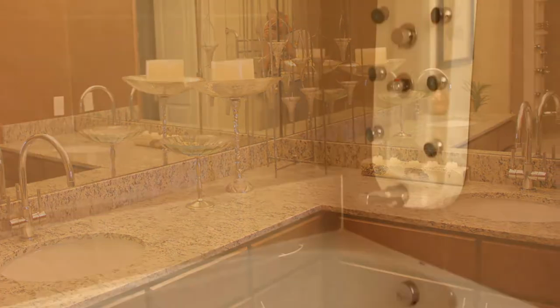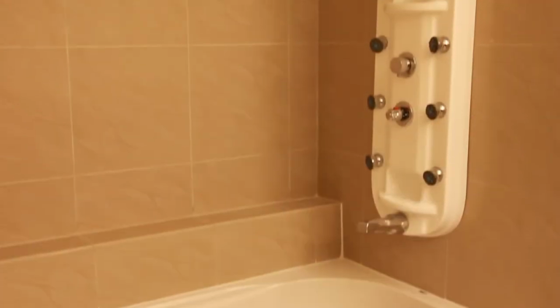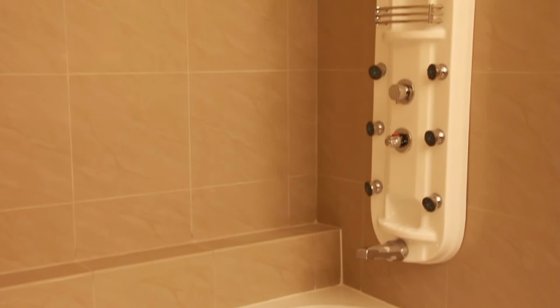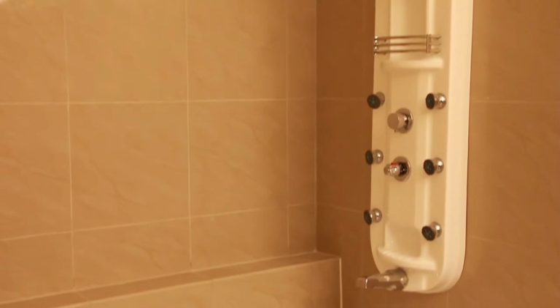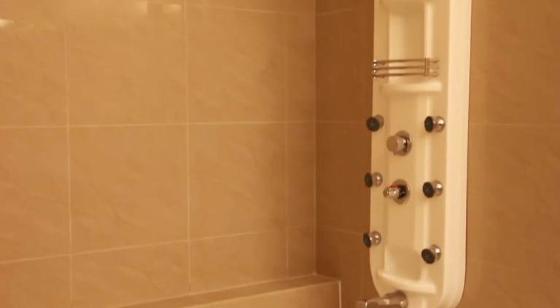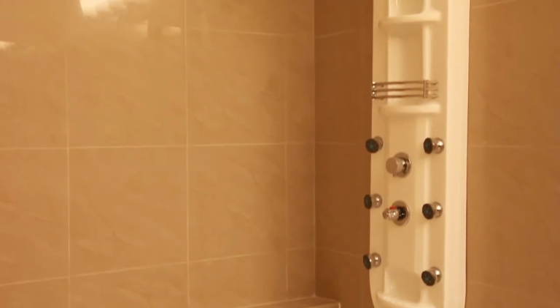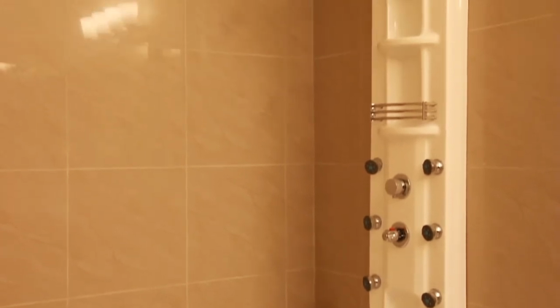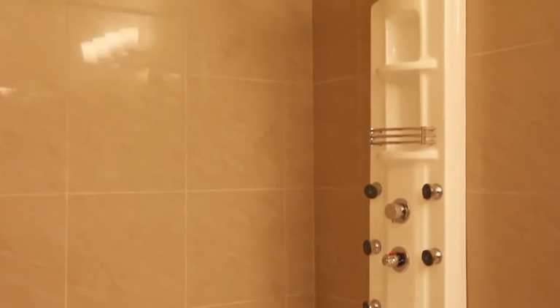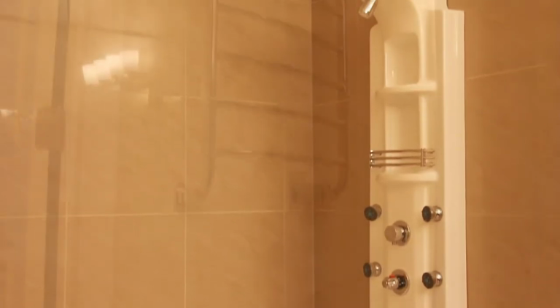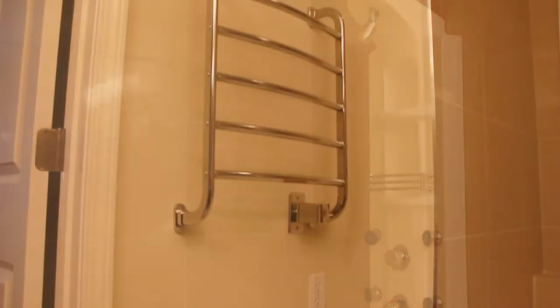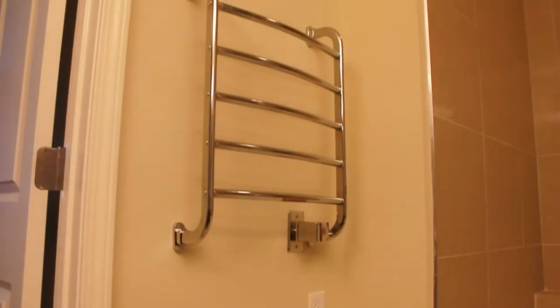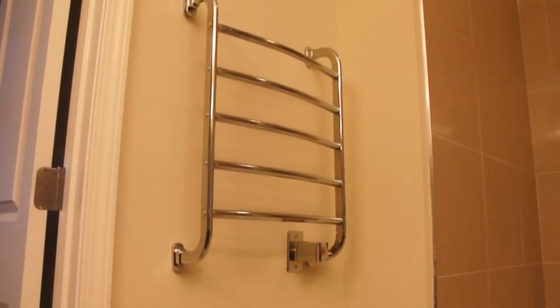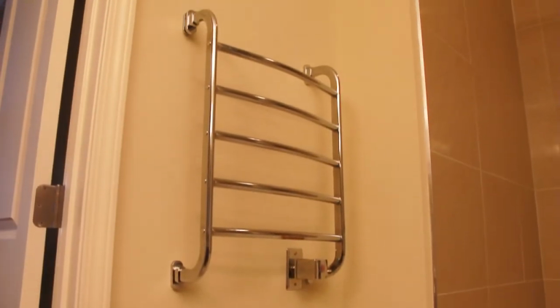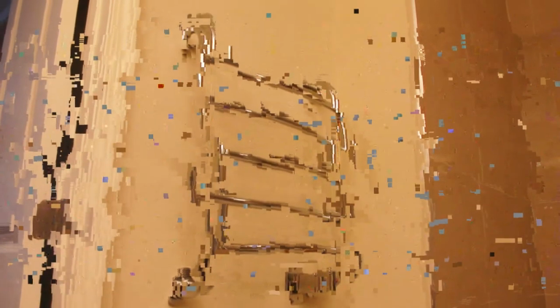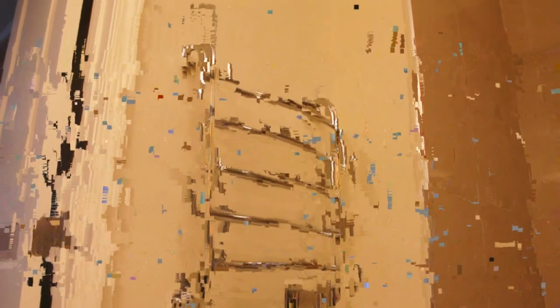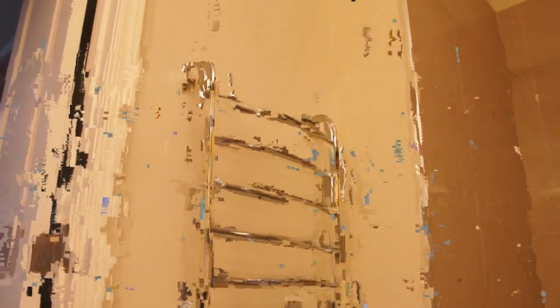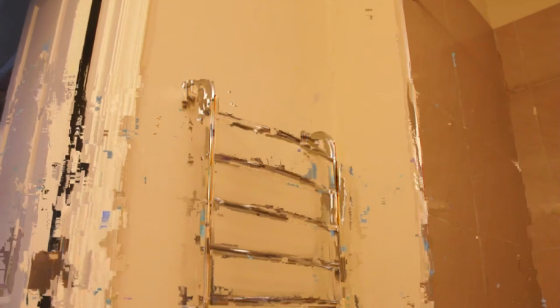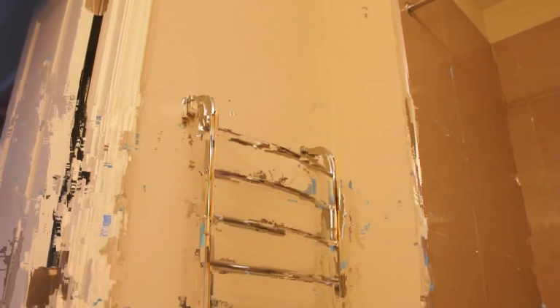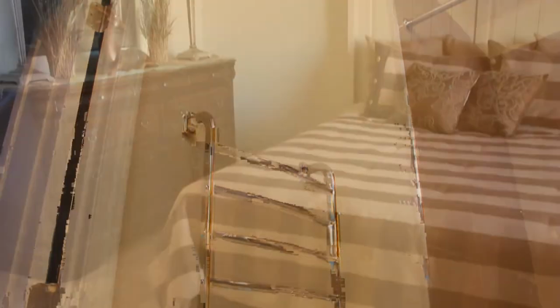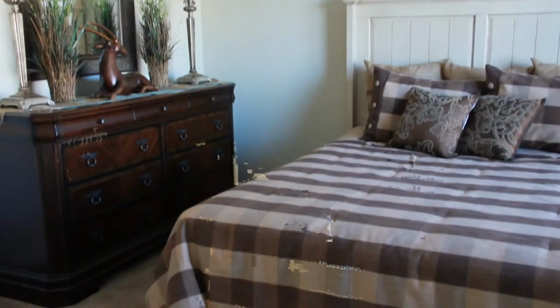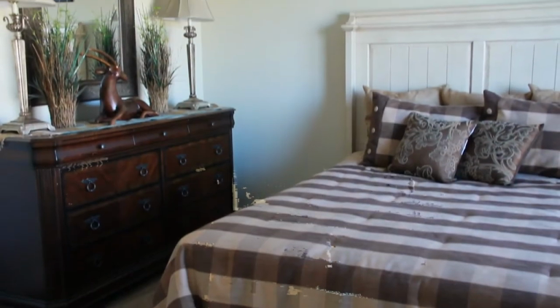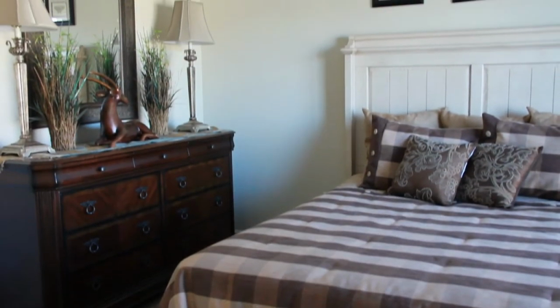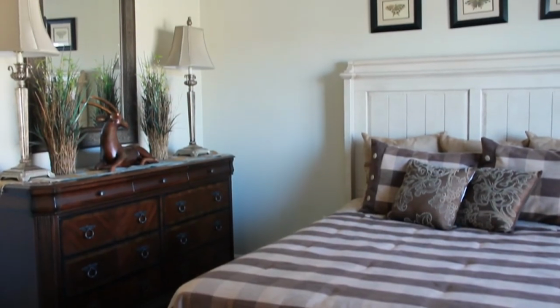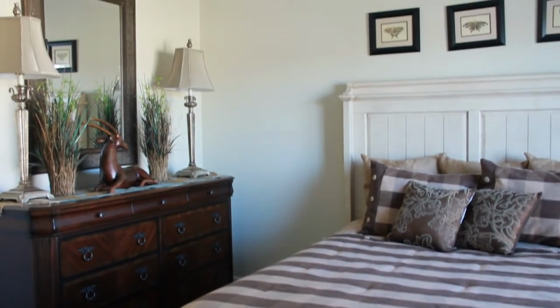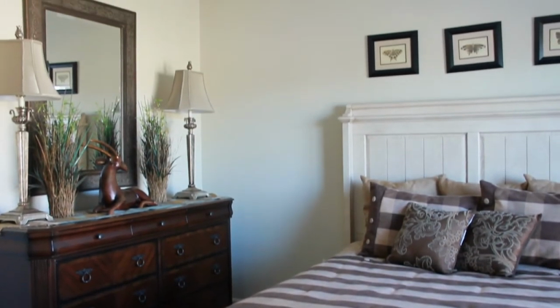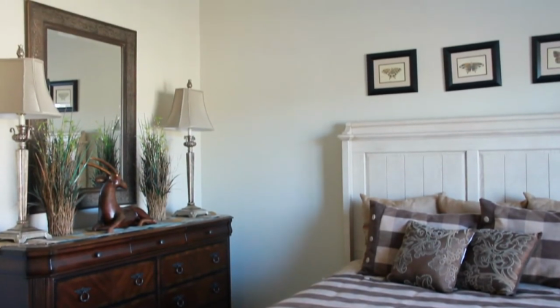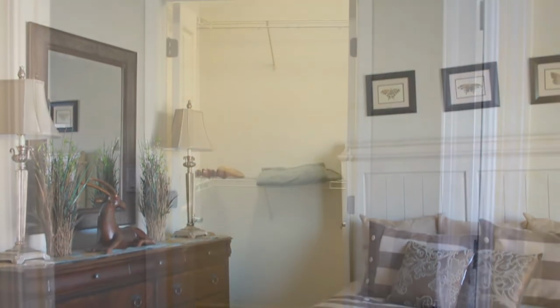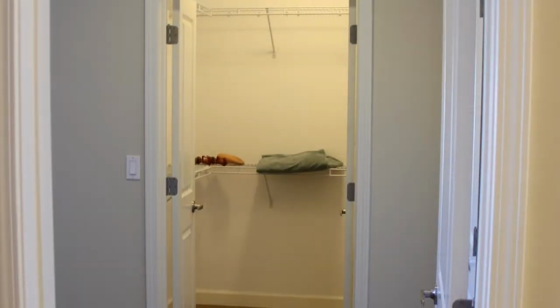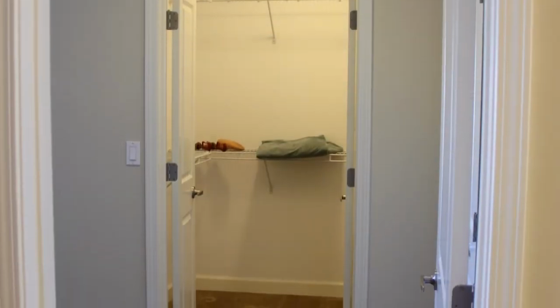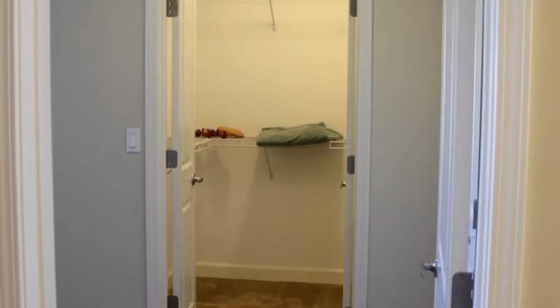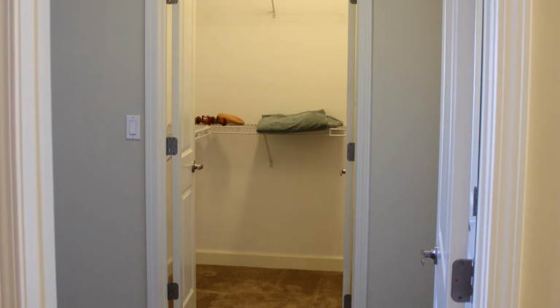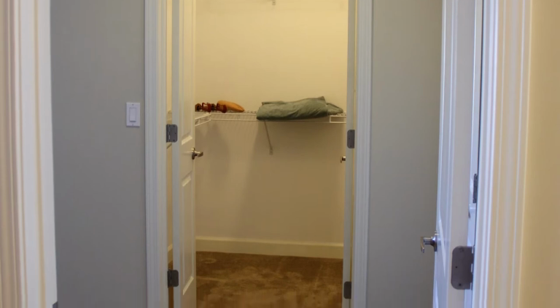The opulent six-head shower tower is standard, along with towel warmer racks. The guest bedroom features an equally large walk-in closet with similar features in the adjoining bathroom.